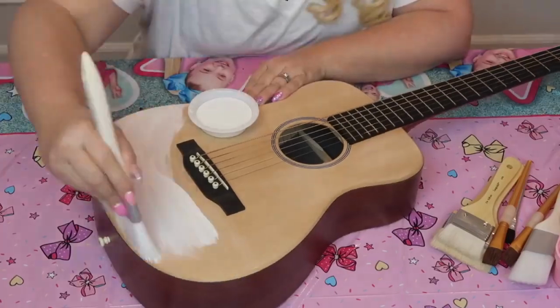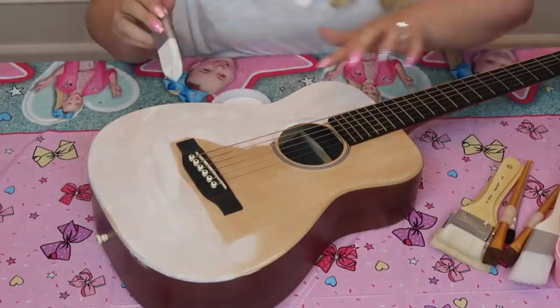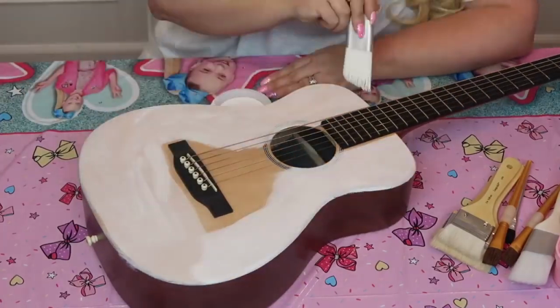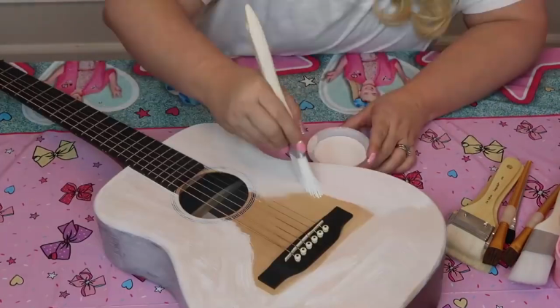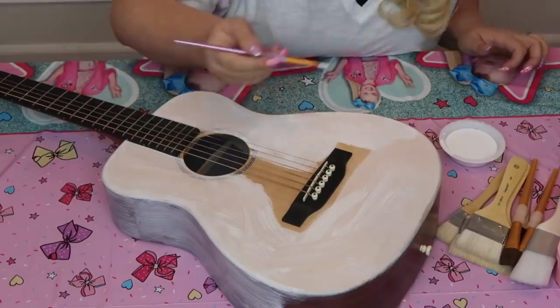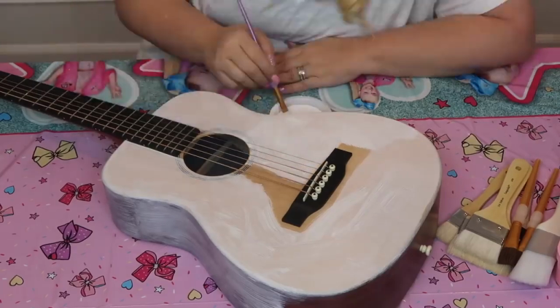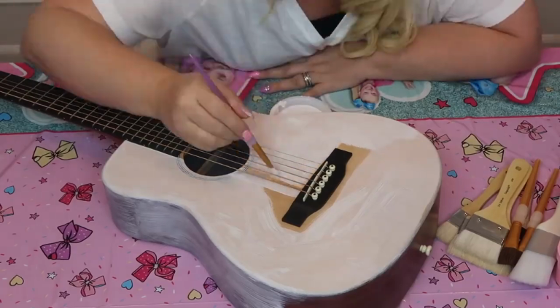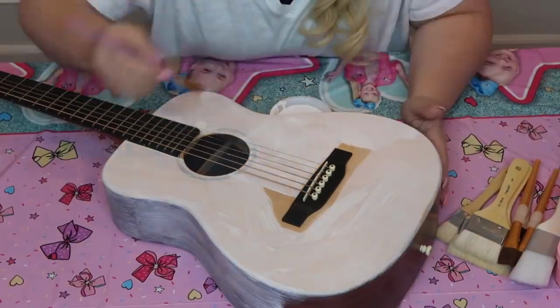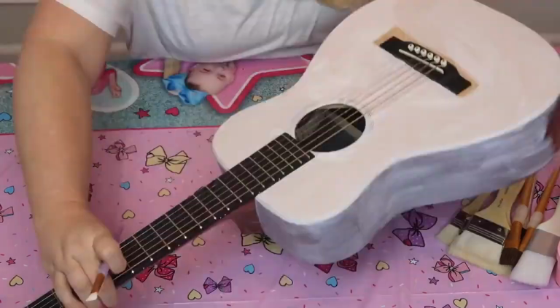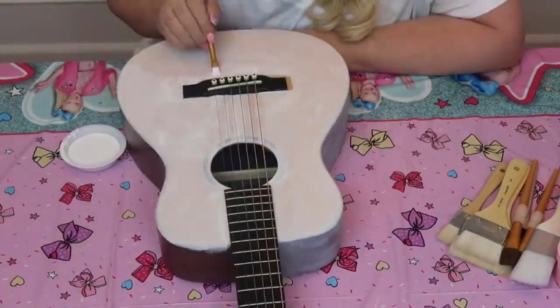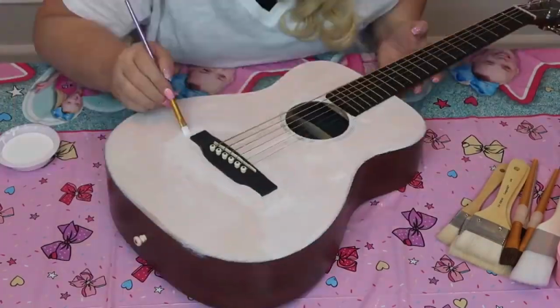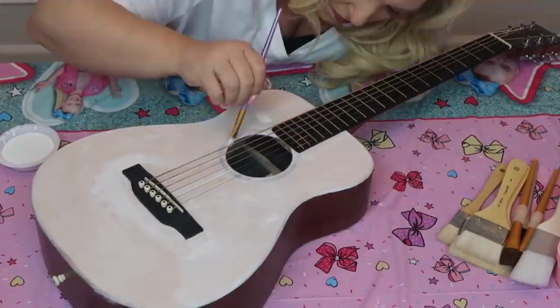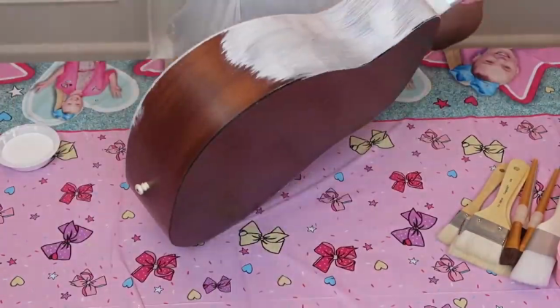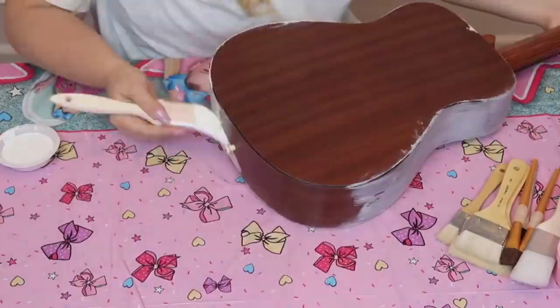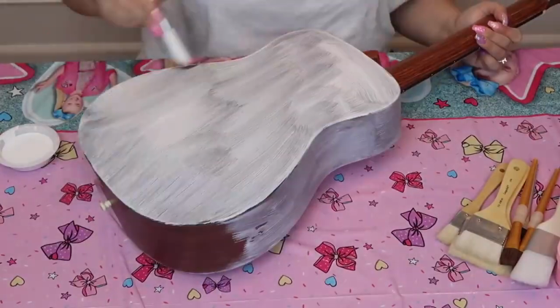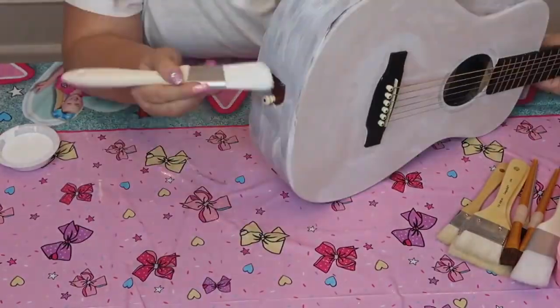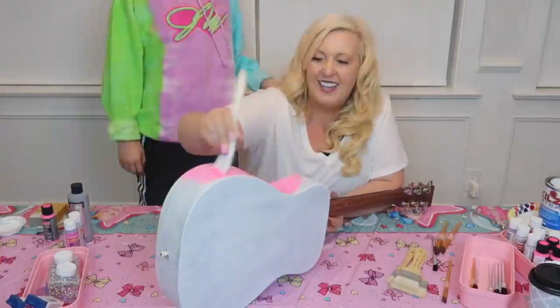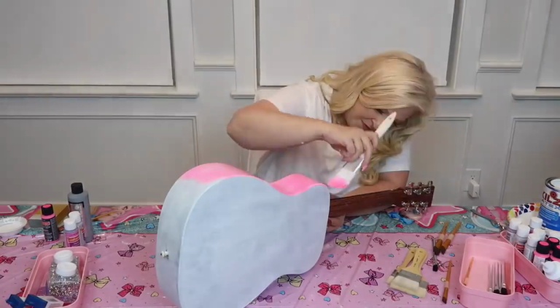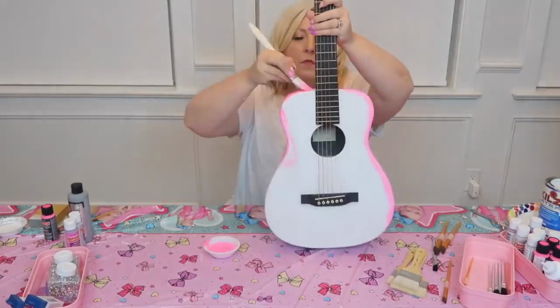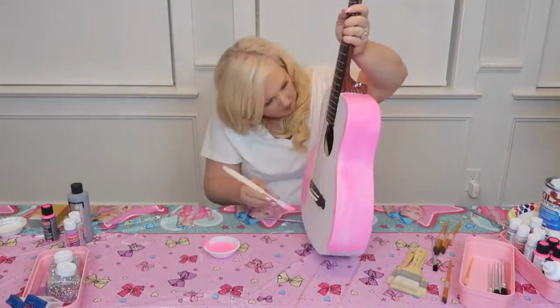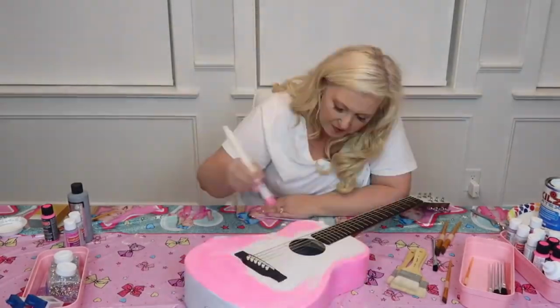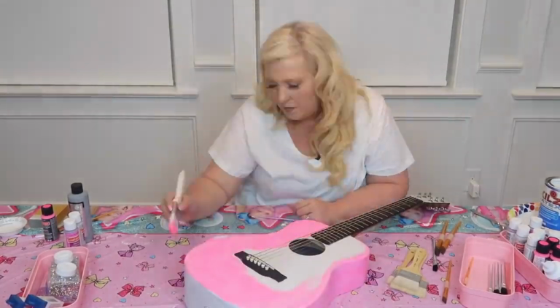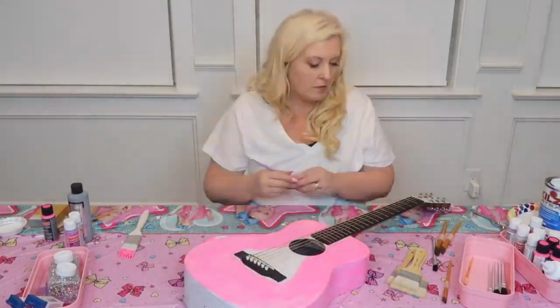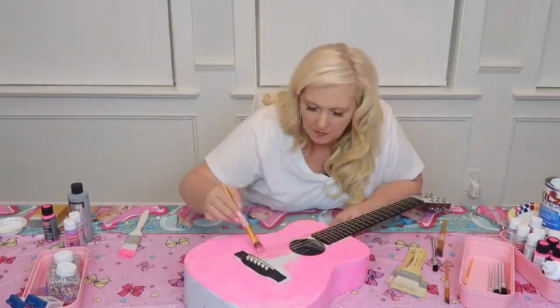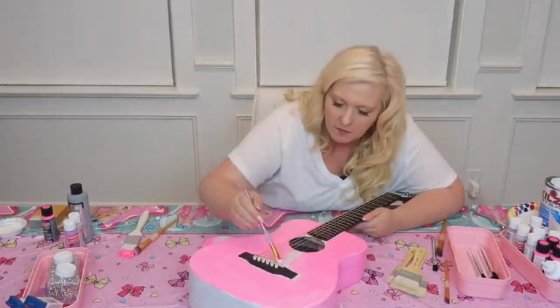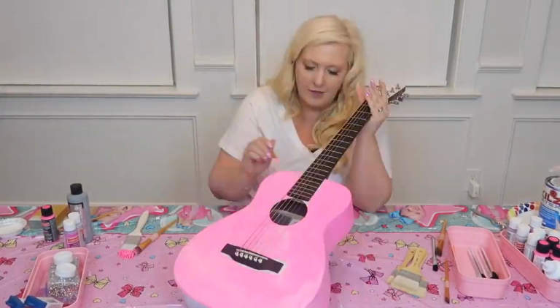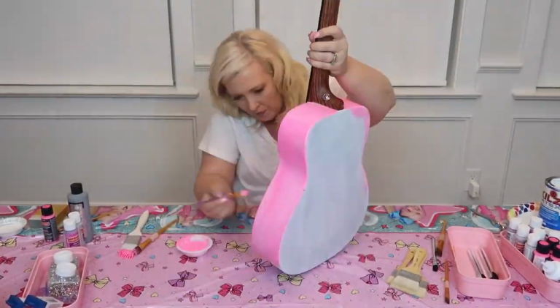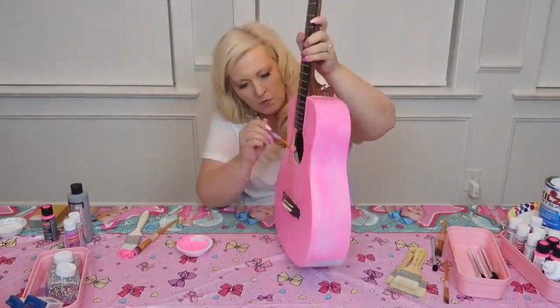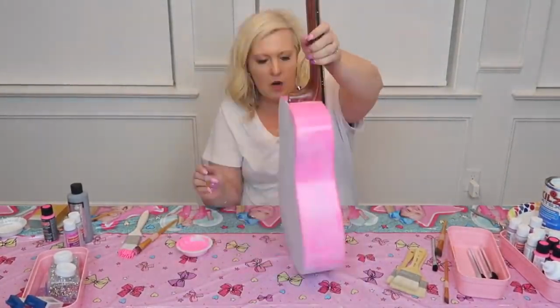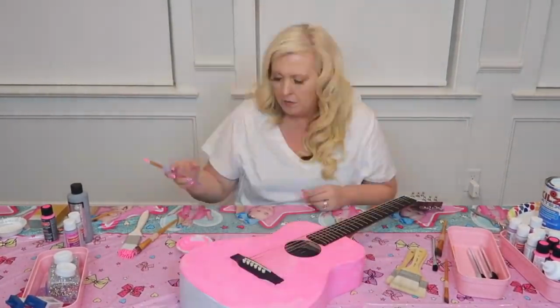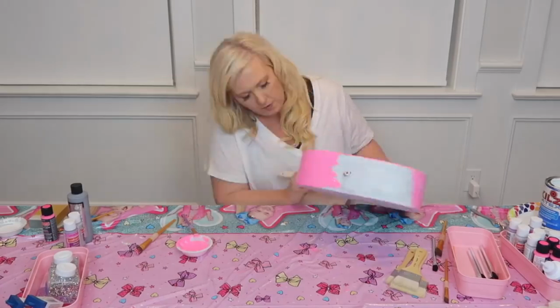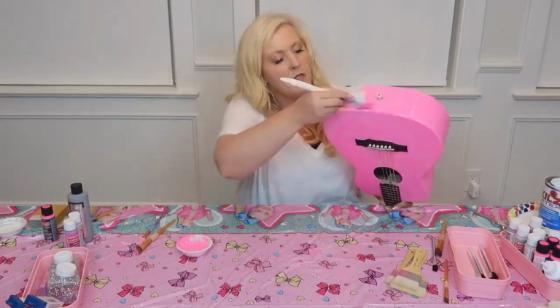First step is the primer. And I got to tell you, this is the least fun part, so I'm only putting one kind of primer on. And Jojo chose pink — I'm so excited, I love pink. I mean, who doesn't love pink paint?